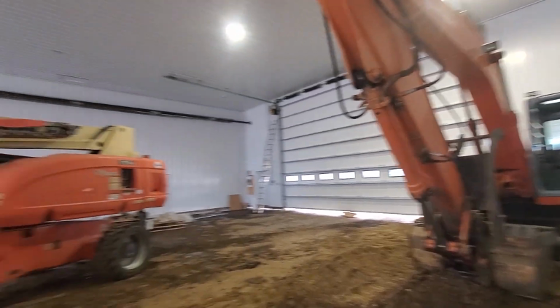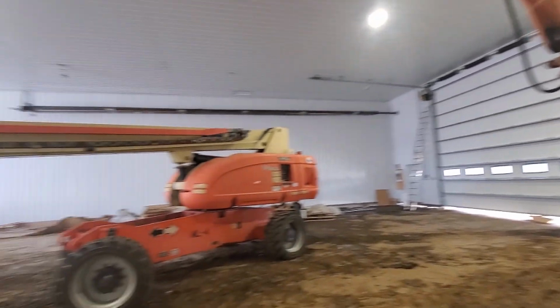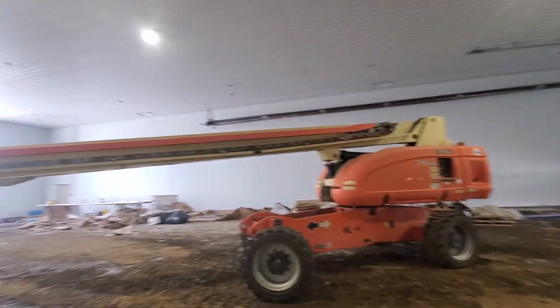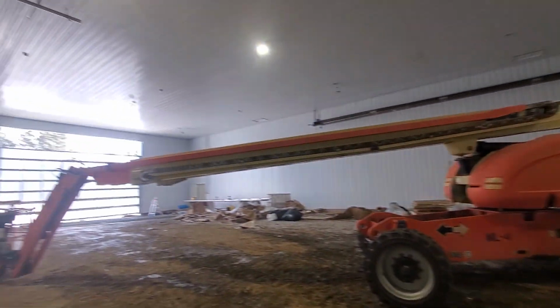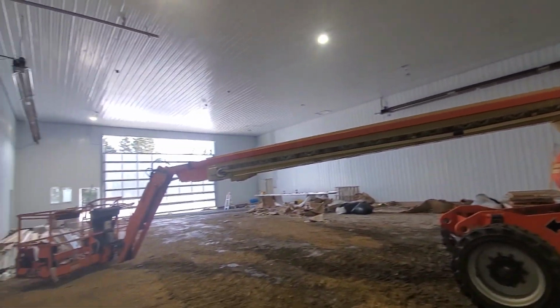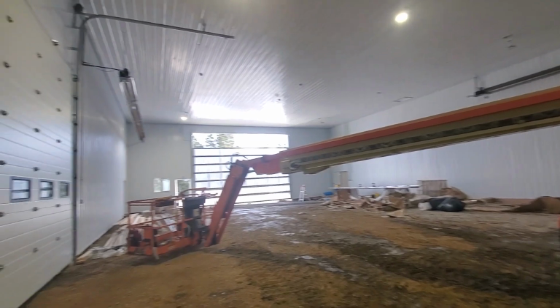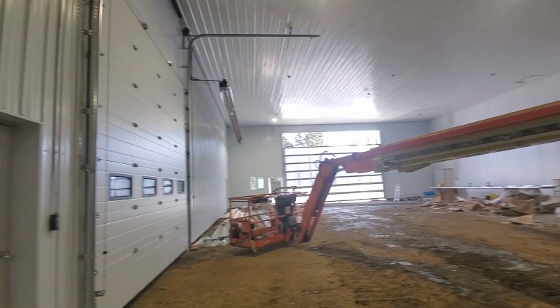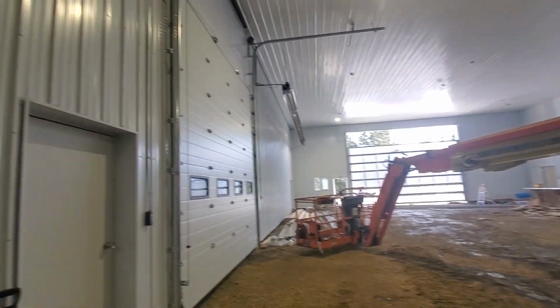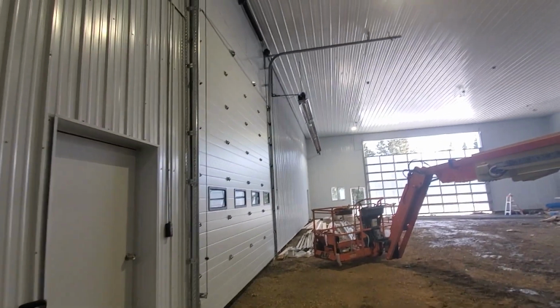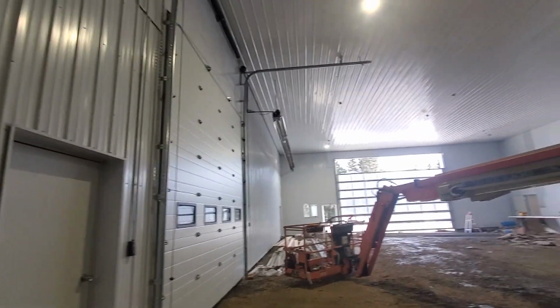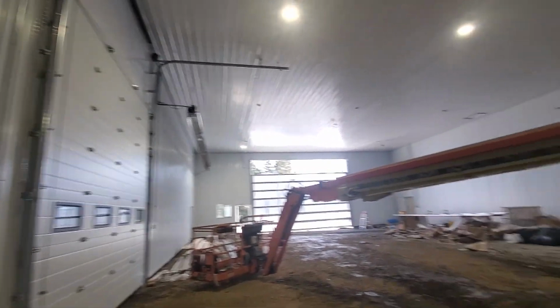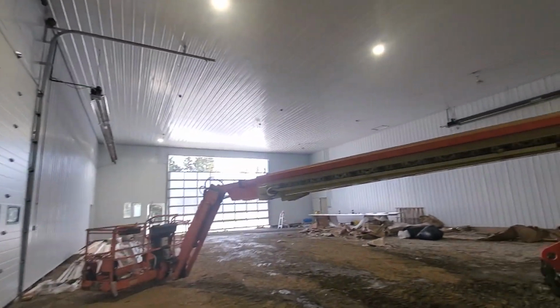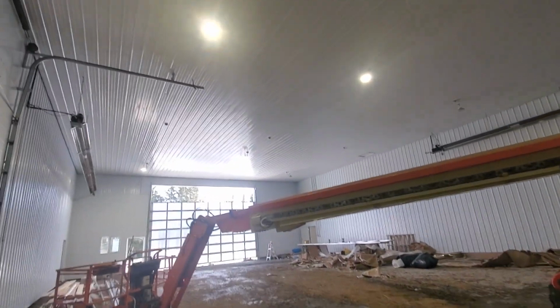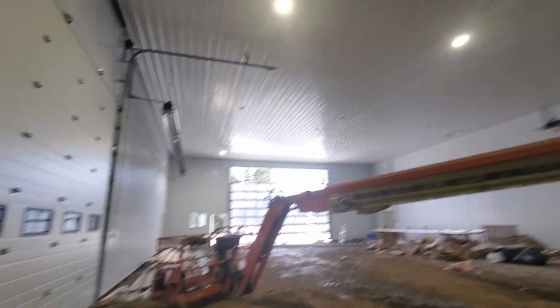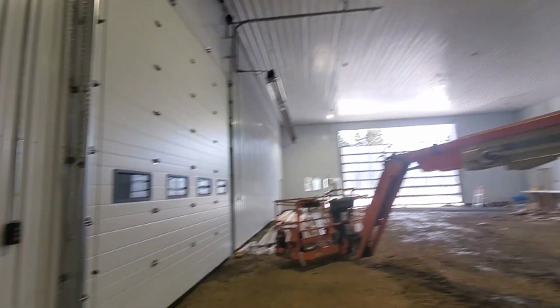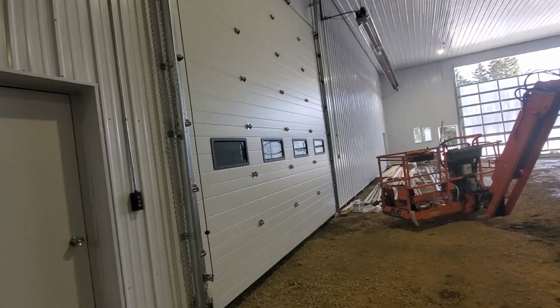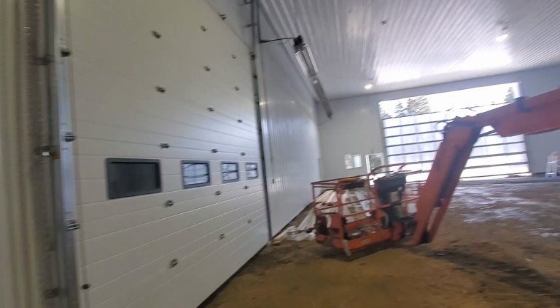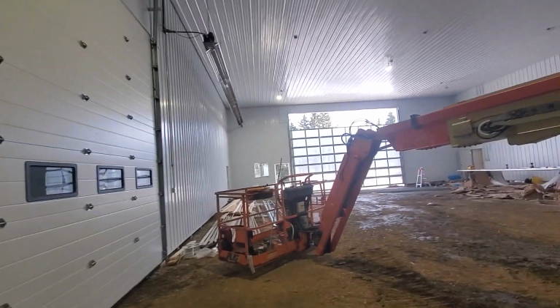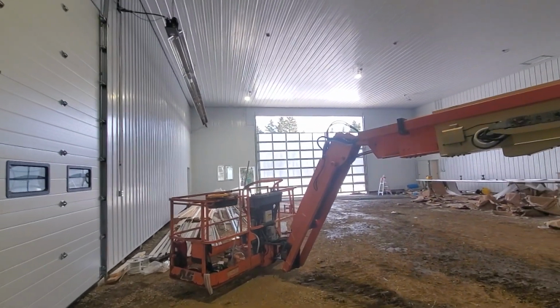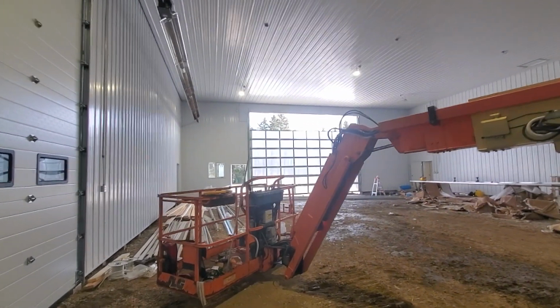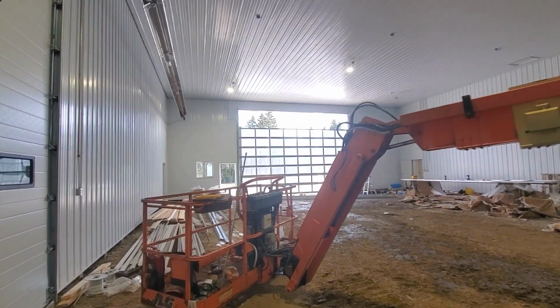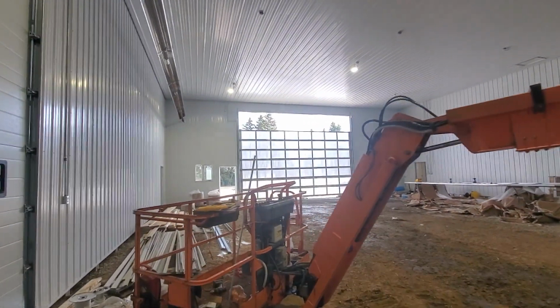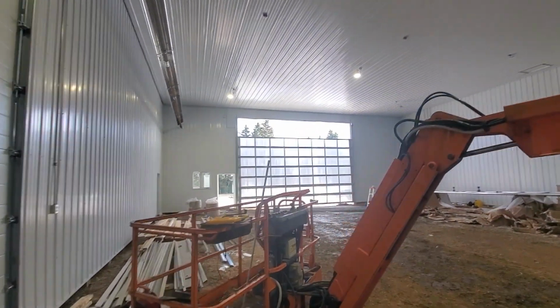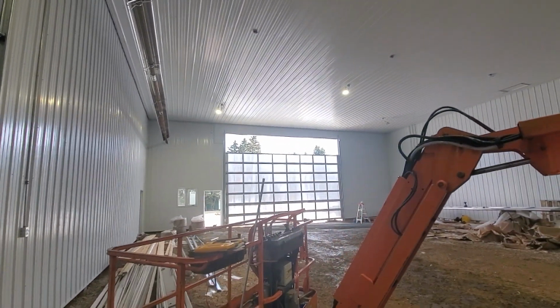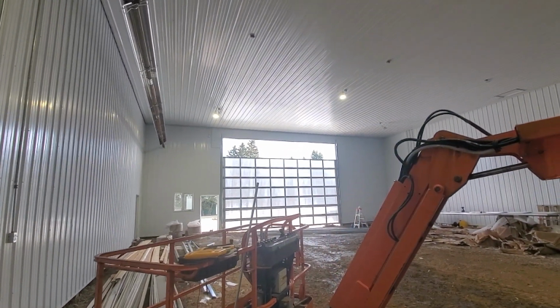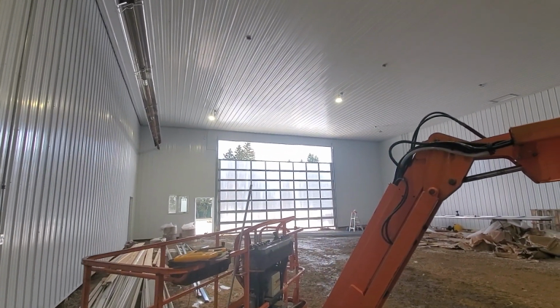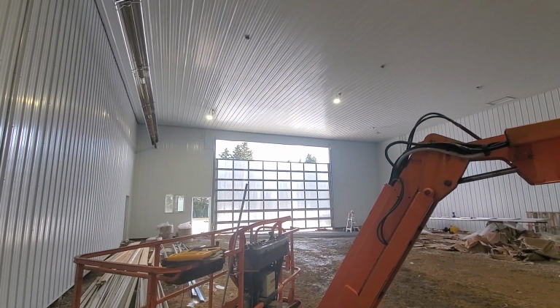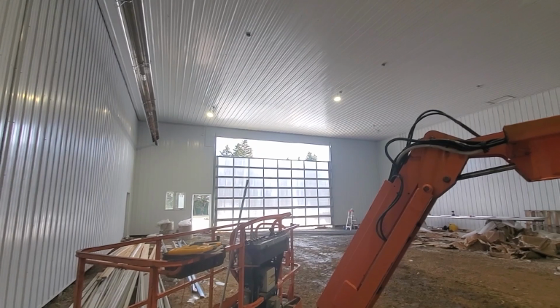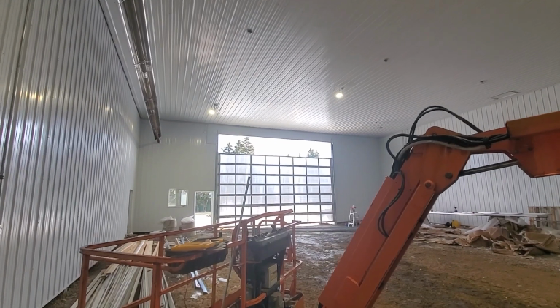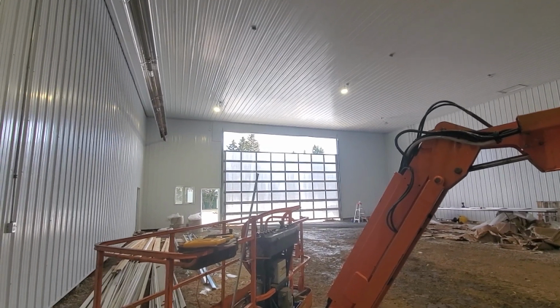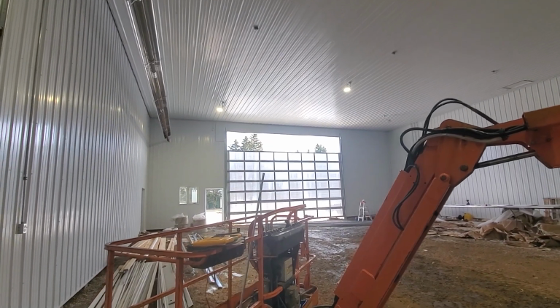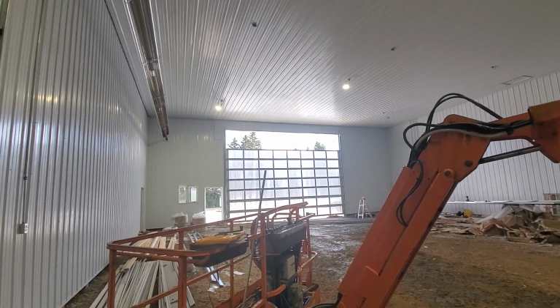Here's a little update on the shop — obviously a bit of a mess right now. Heaters have been in for a while, lights have been in, and we're building this overhead door as you can see. It's not completely done — that's what we were hoping to finish today.